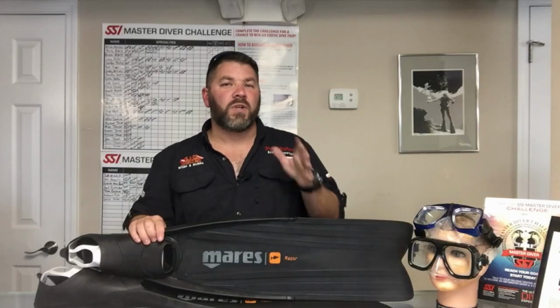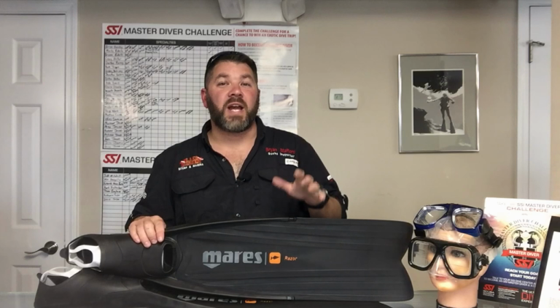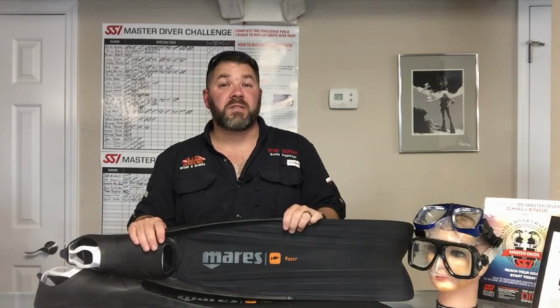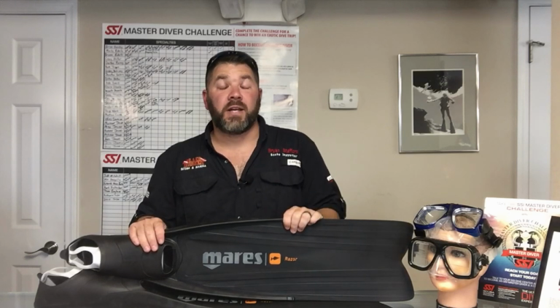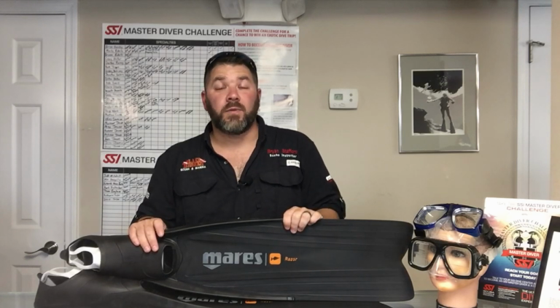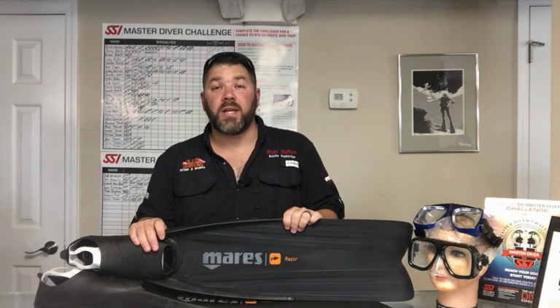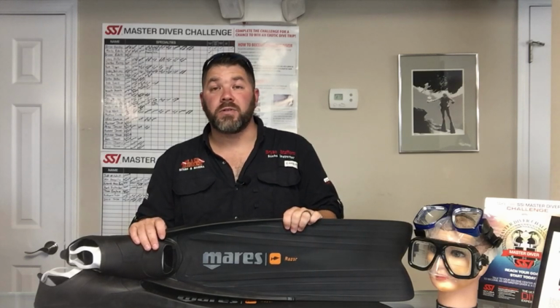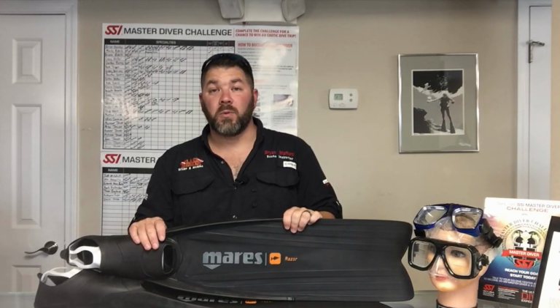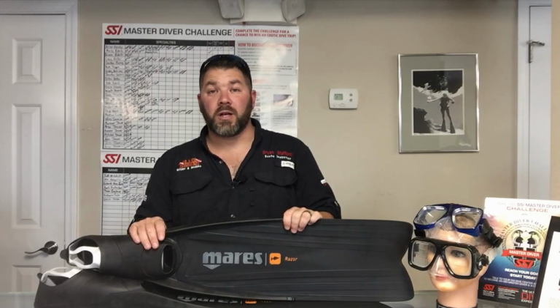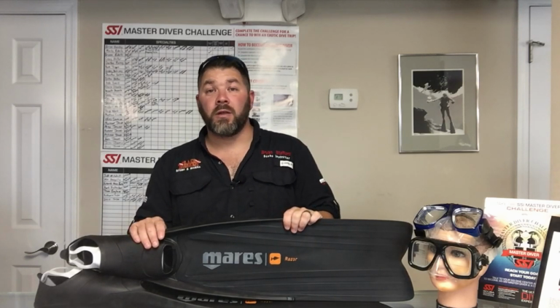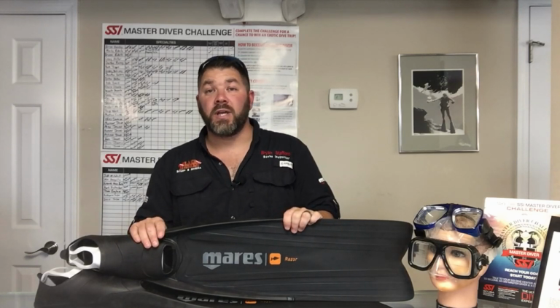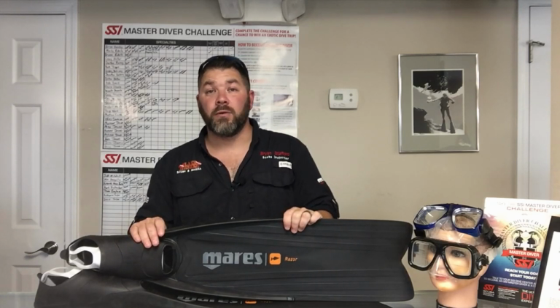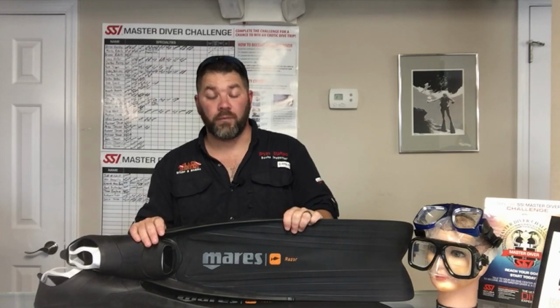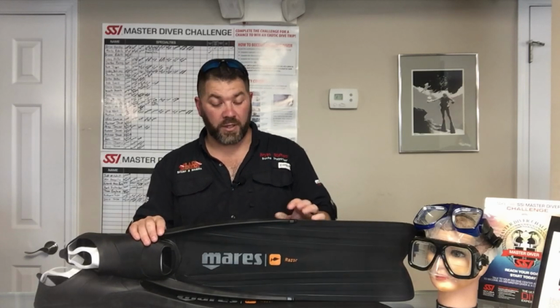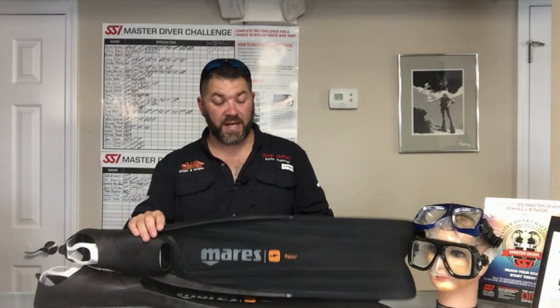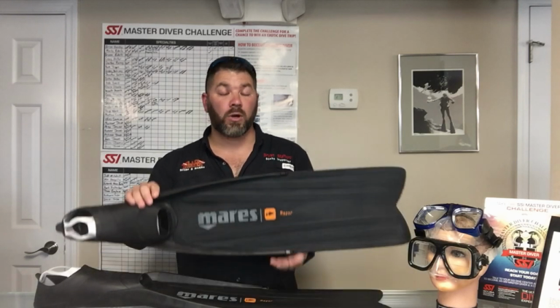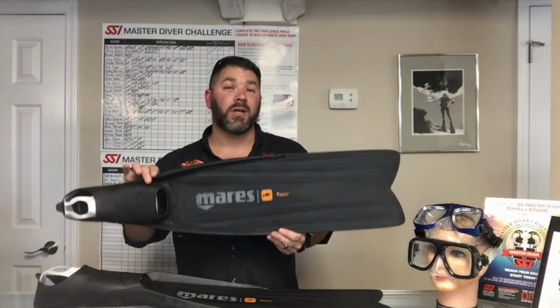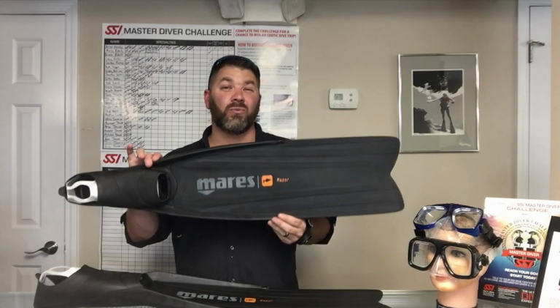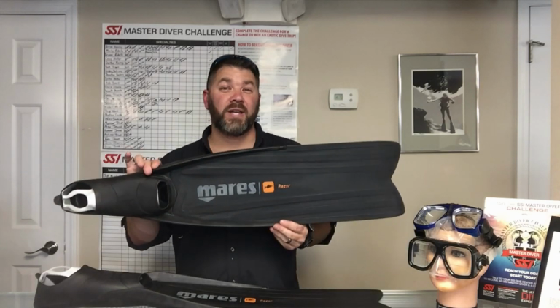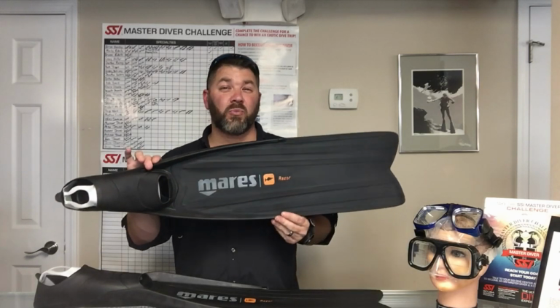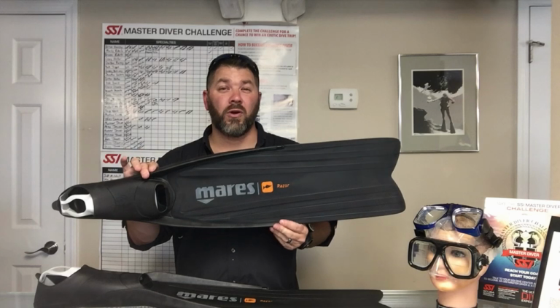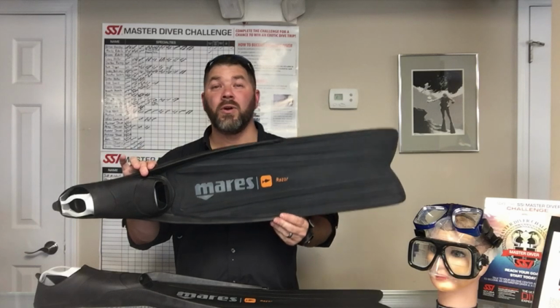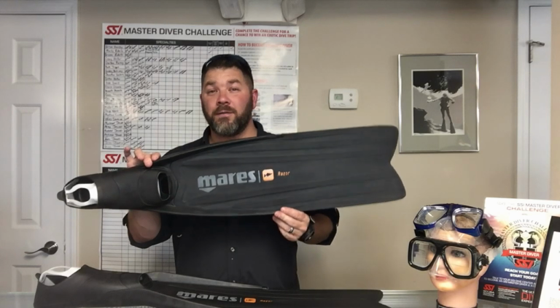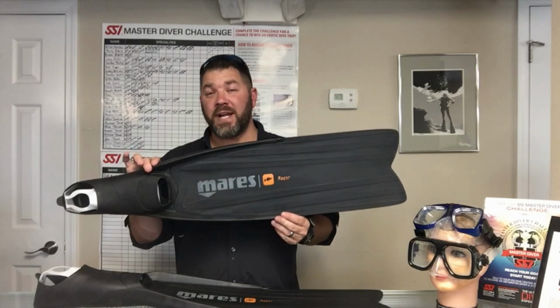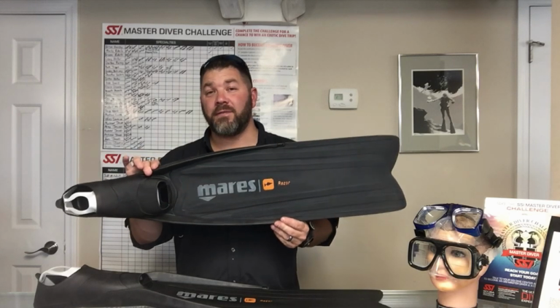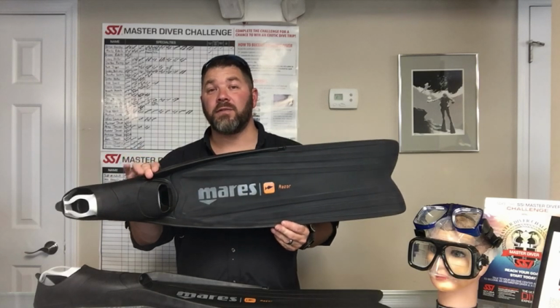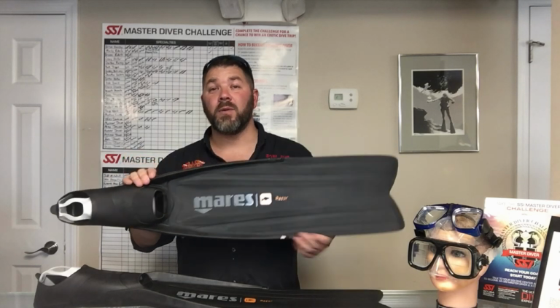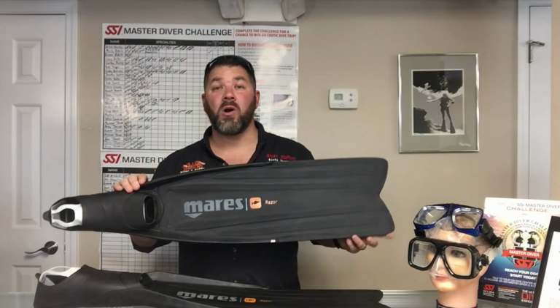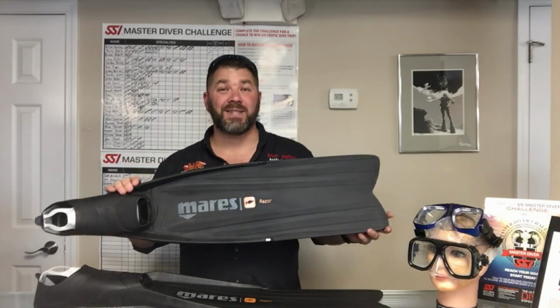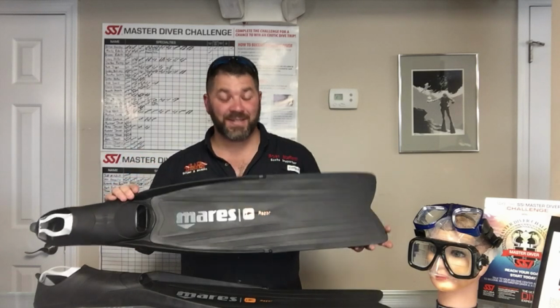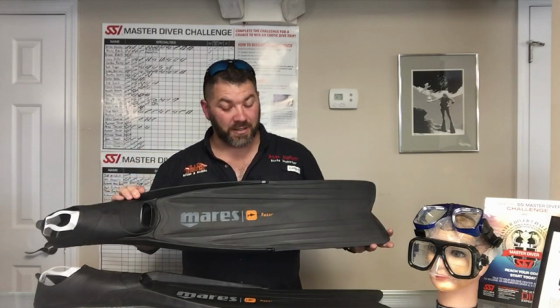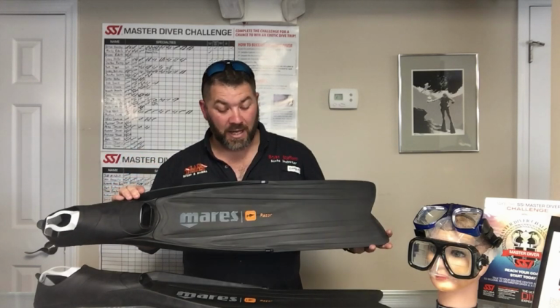What's up guys, this is Brian again from Lake Hickory Scooby and Marine. I got another quick gear review for you. Today we're going to look at the Razor Pro Freediving Fin from the Mares Instinct line.